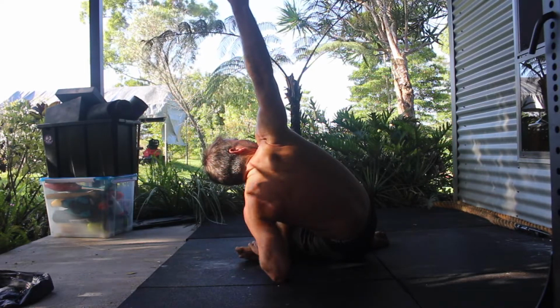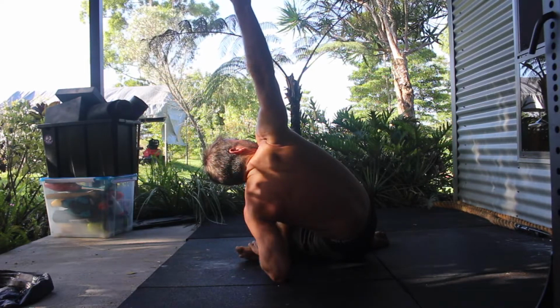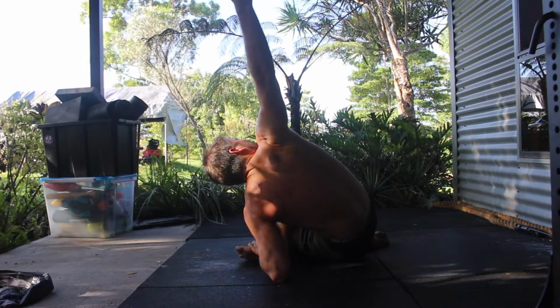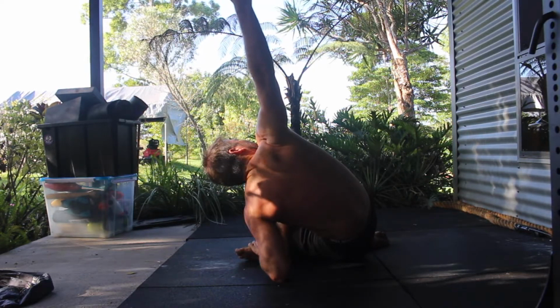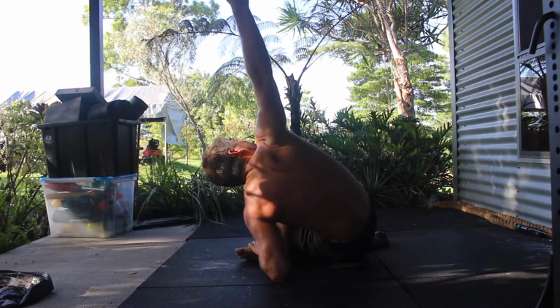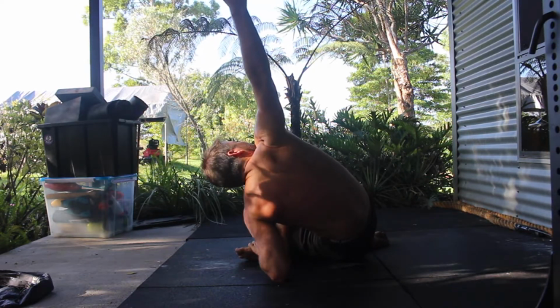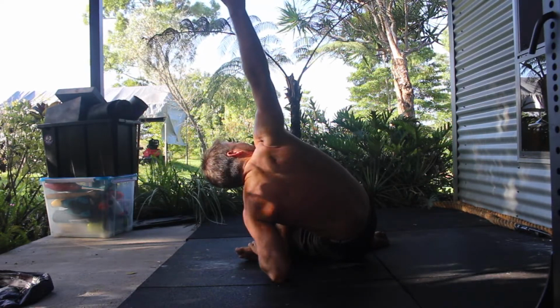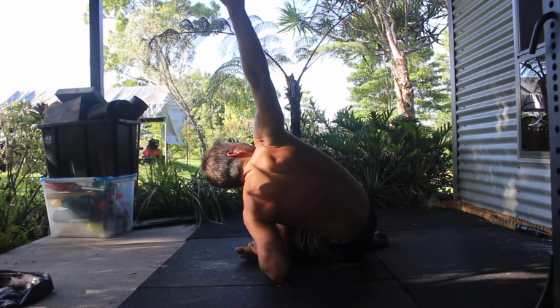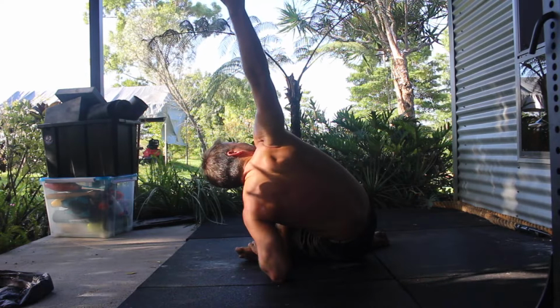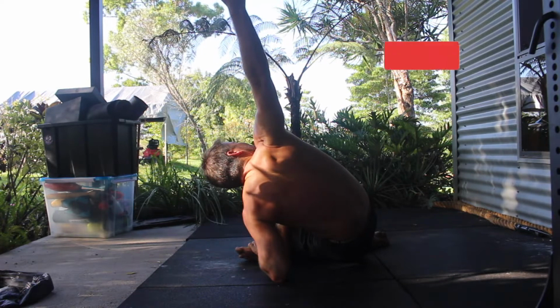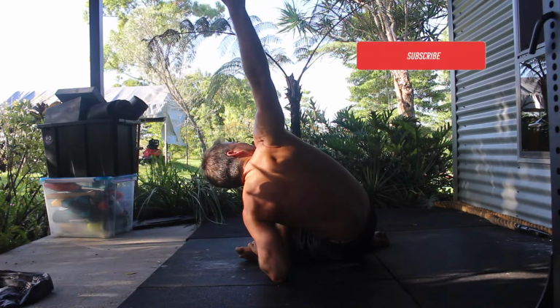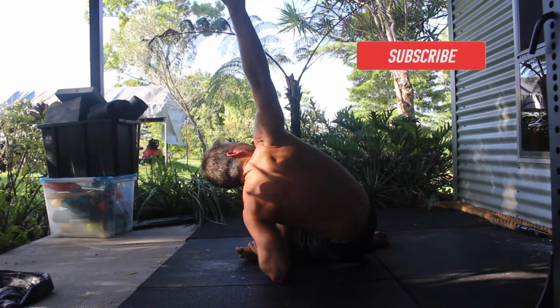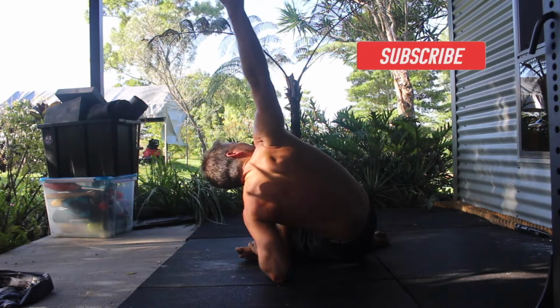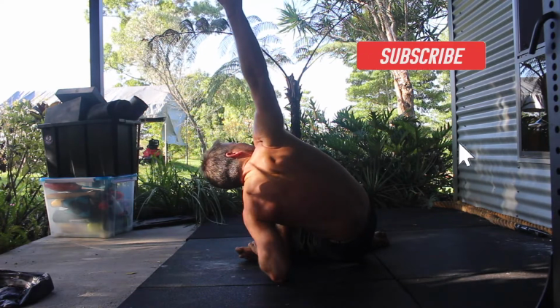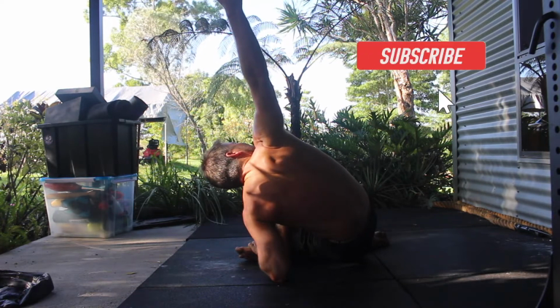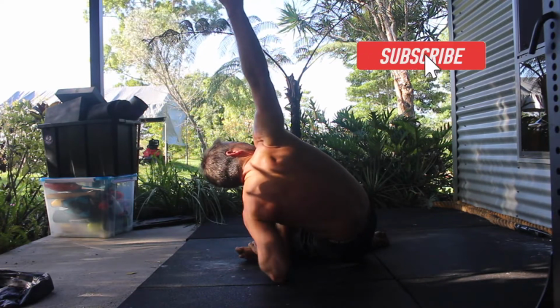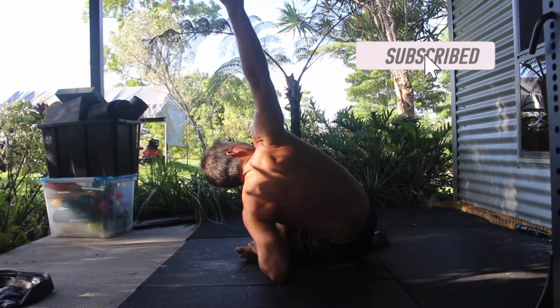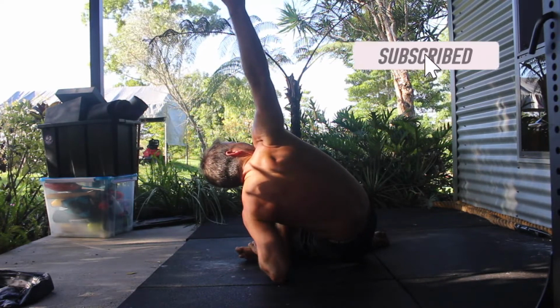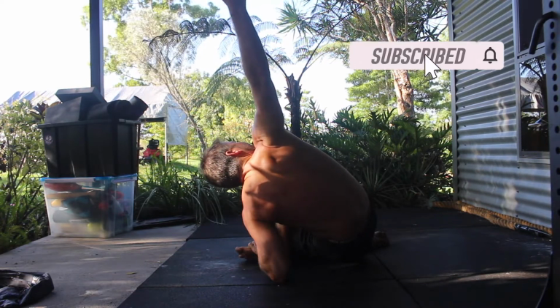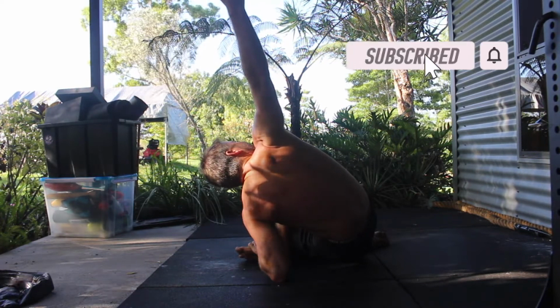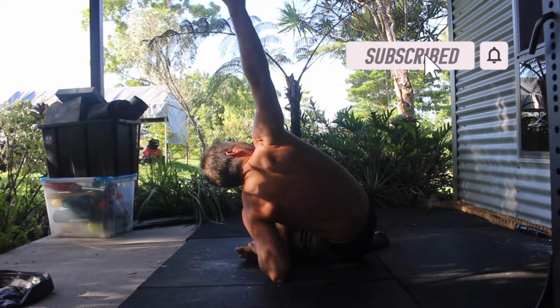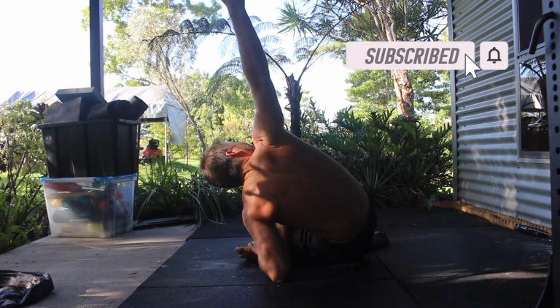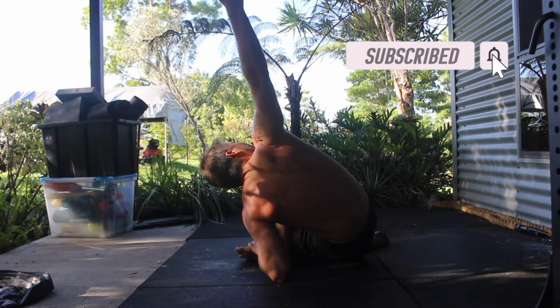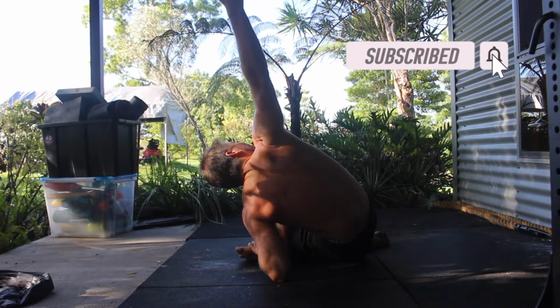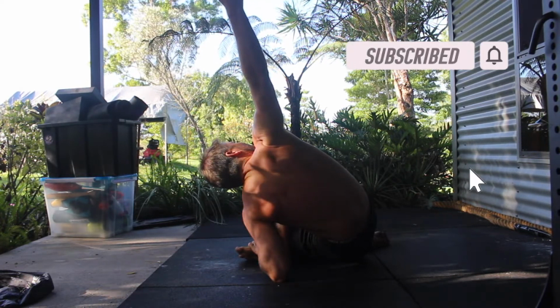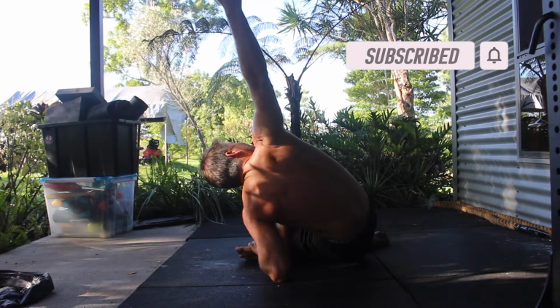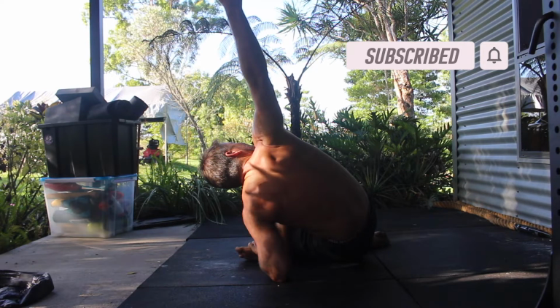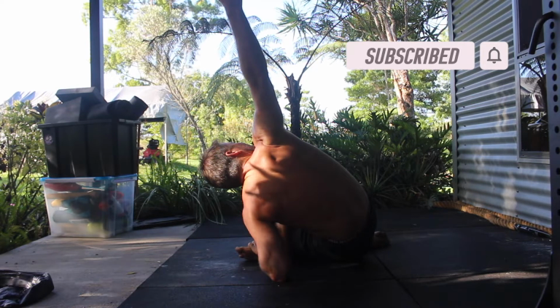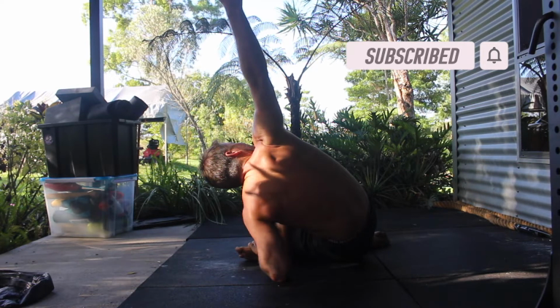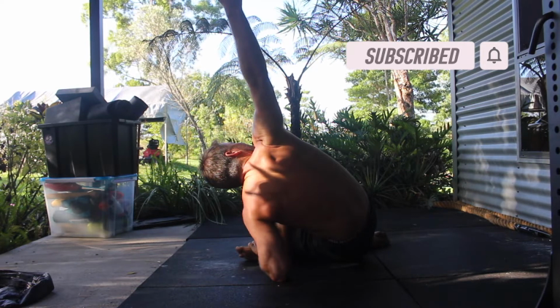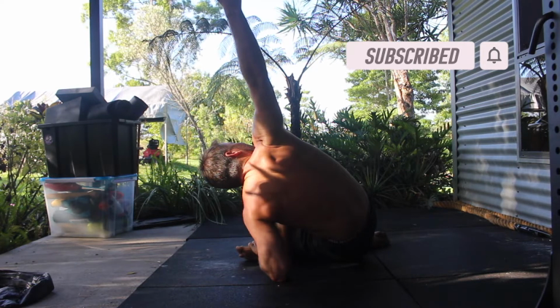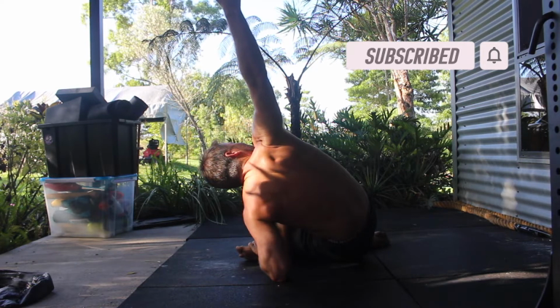The piriformis muscle often becomes tight and weak due to long periods of sitting. This can lead to nerve pain, hip pain, and/or lower back pain.